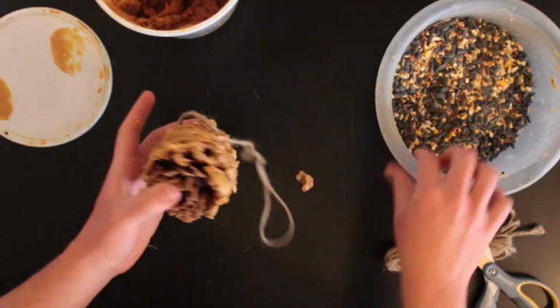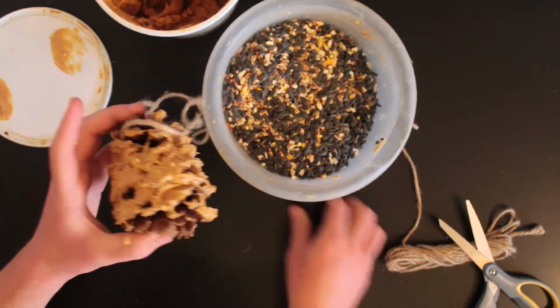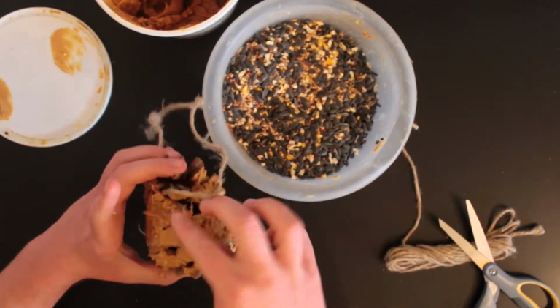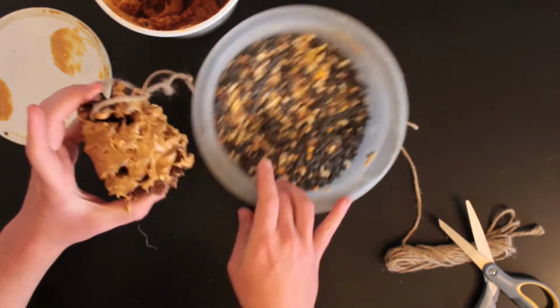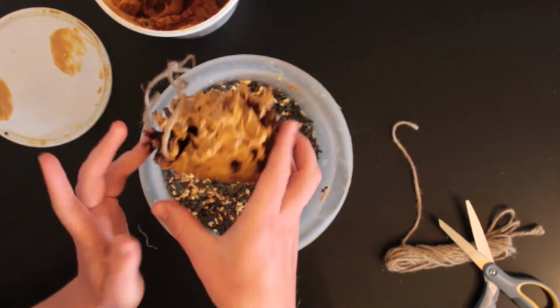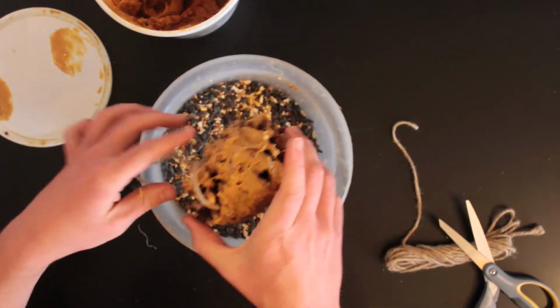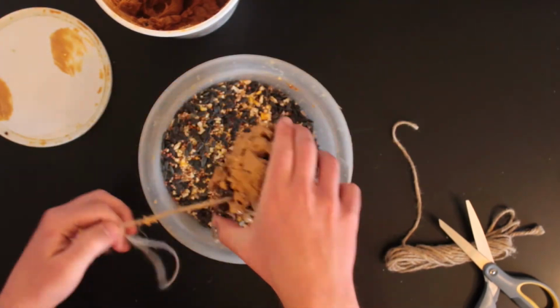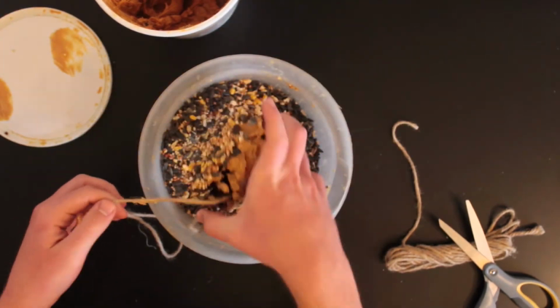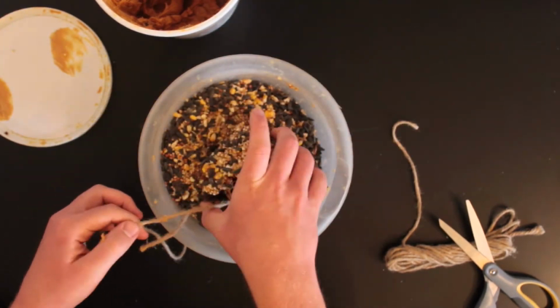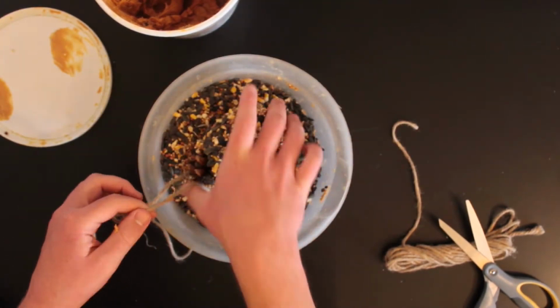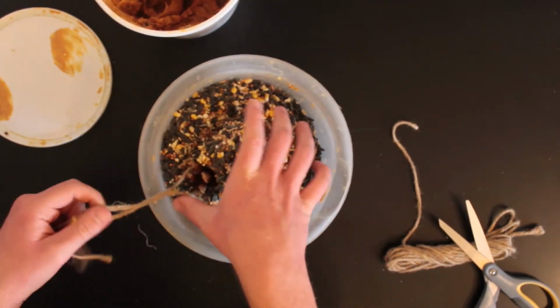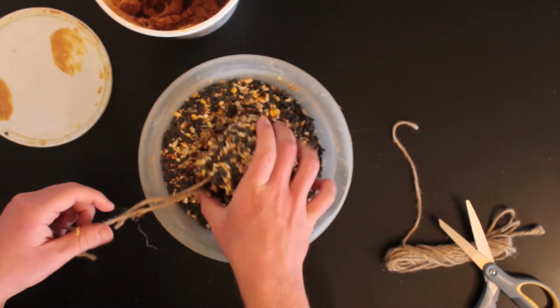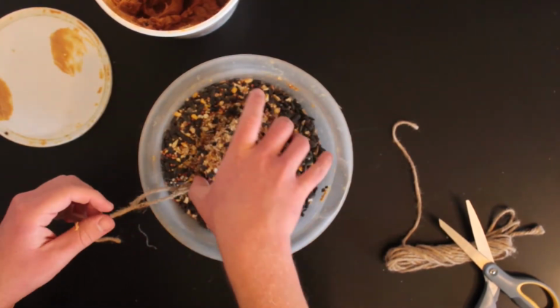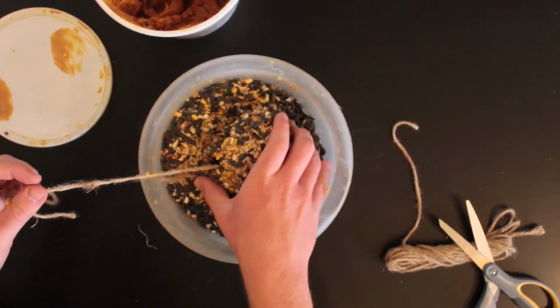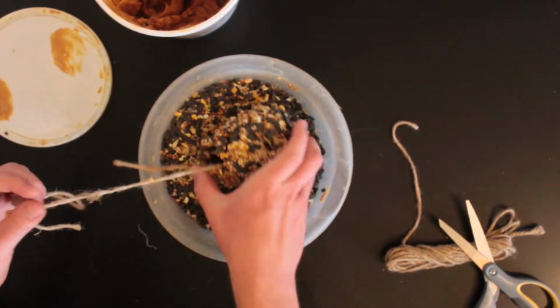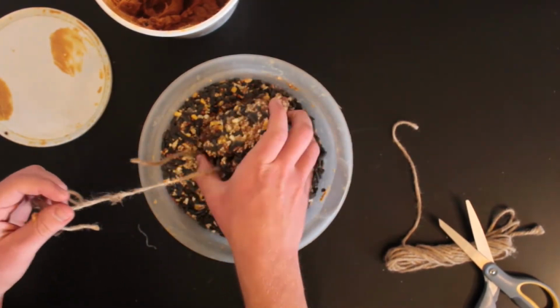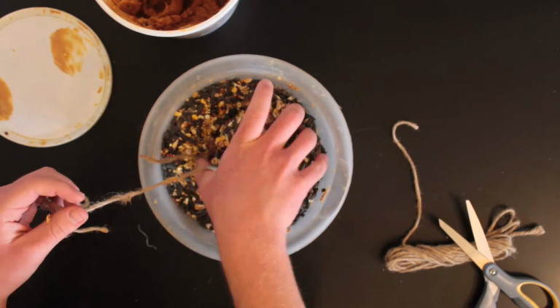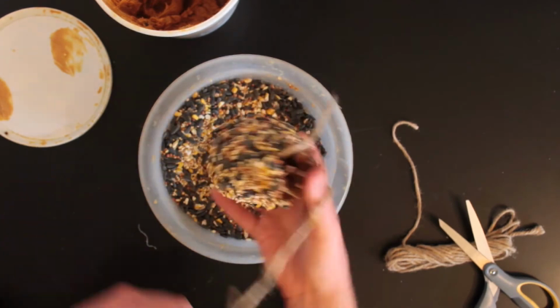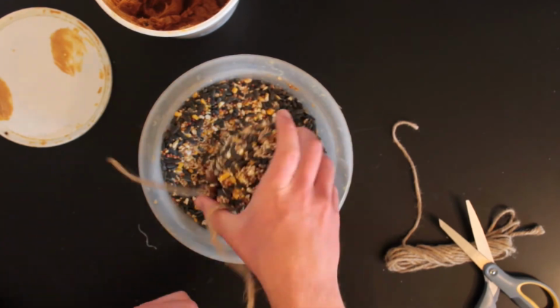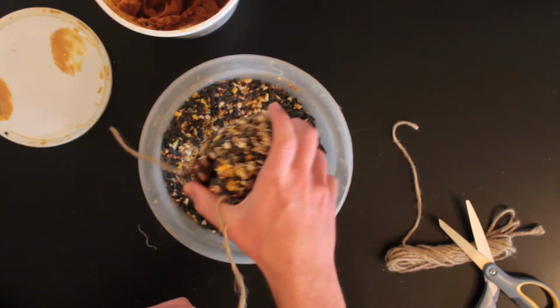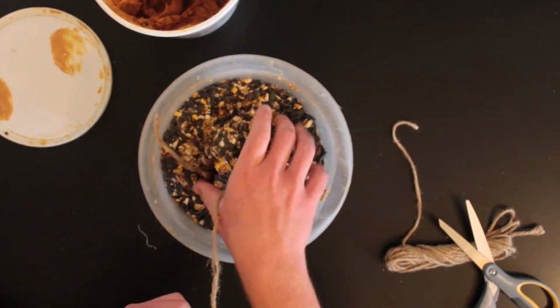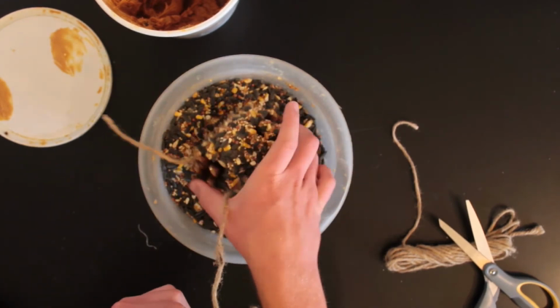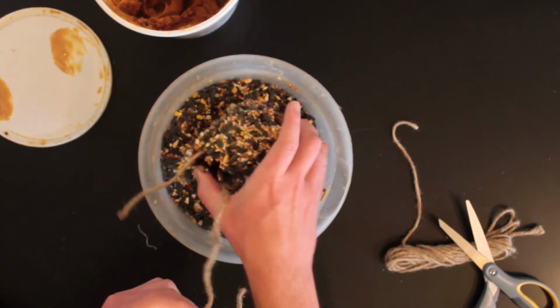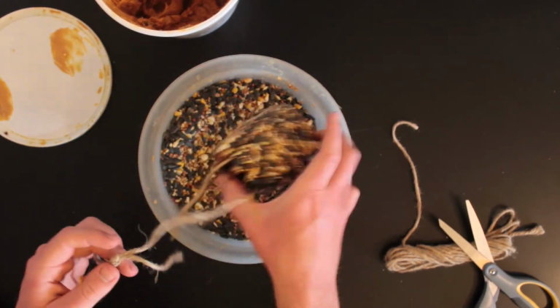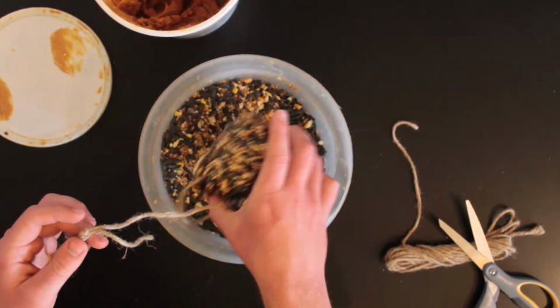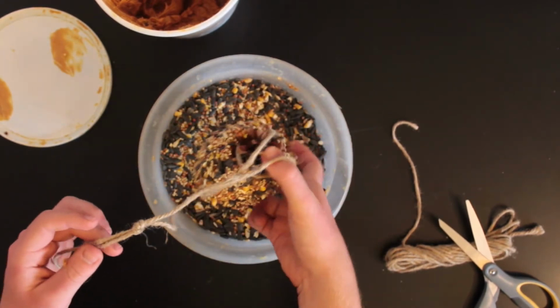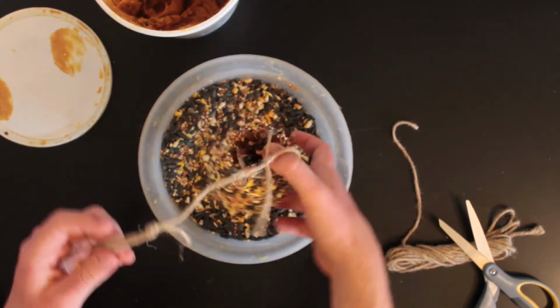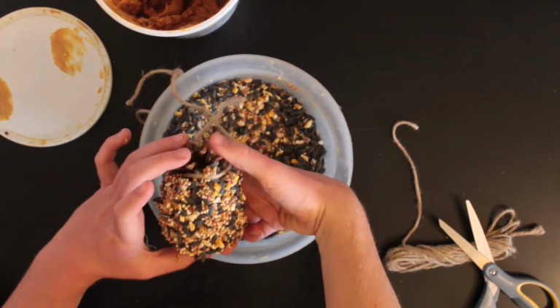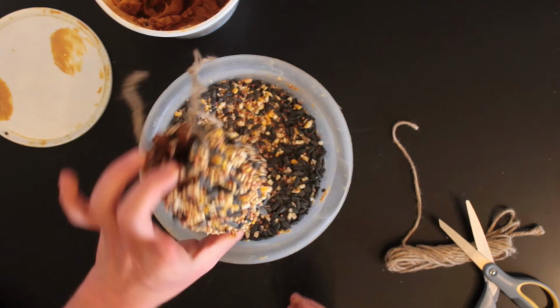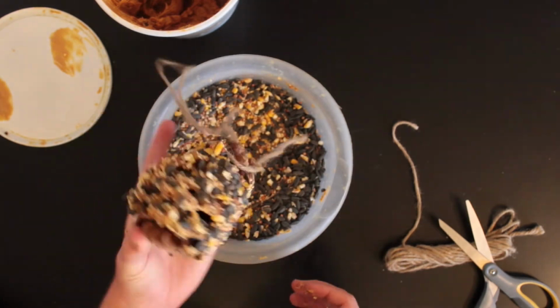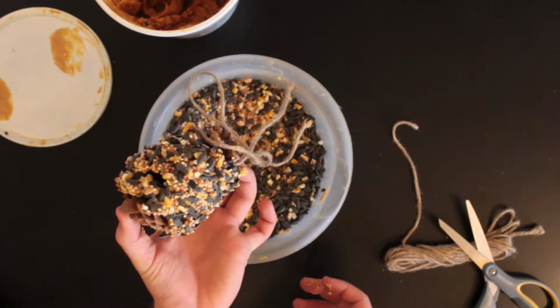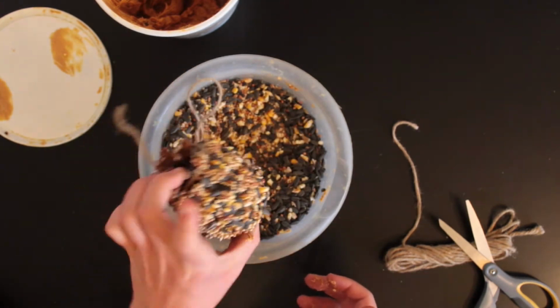Once your pine cone is thoroughly coated in peanut butter or your chosen substitute, it's time to add the bird seed. Holding on to the ends of the pine cone, roll it in the bird seed until every surface is thoroughly covered. Now you can go hang it outside and watch the birds come to visit.